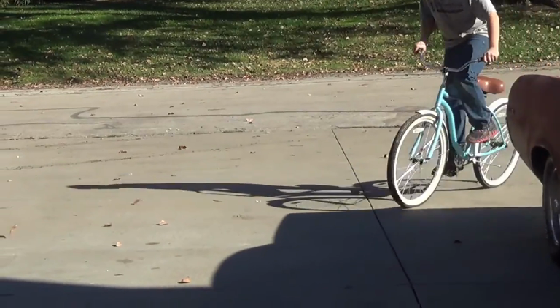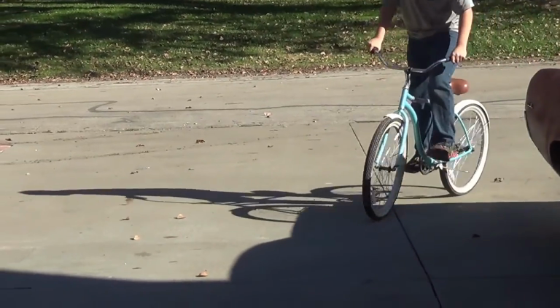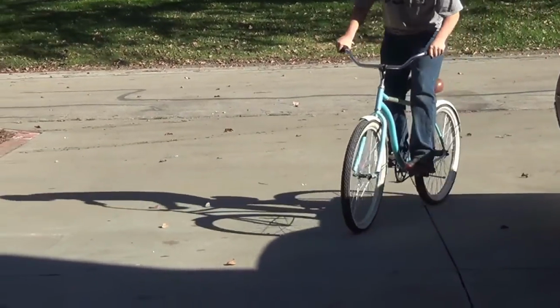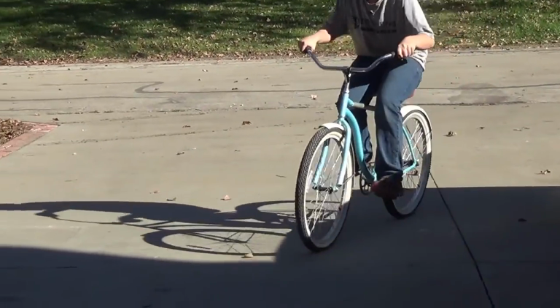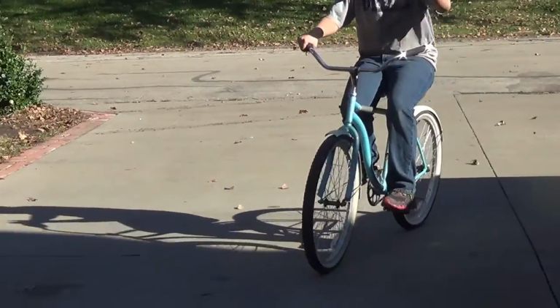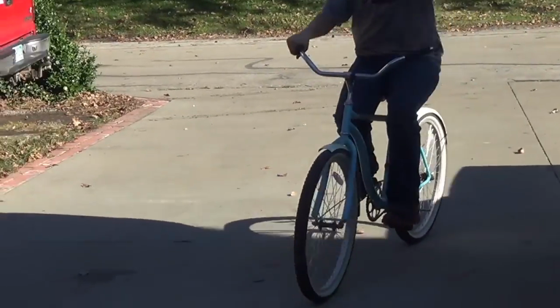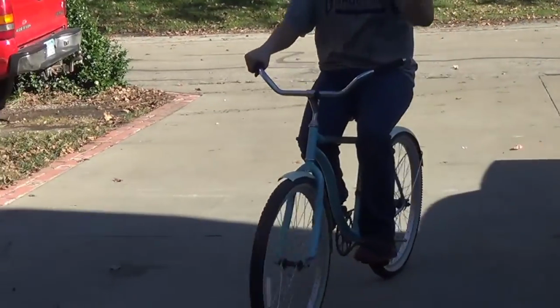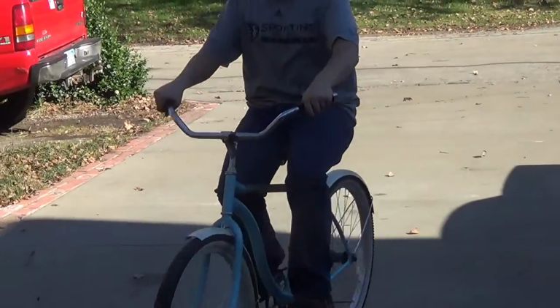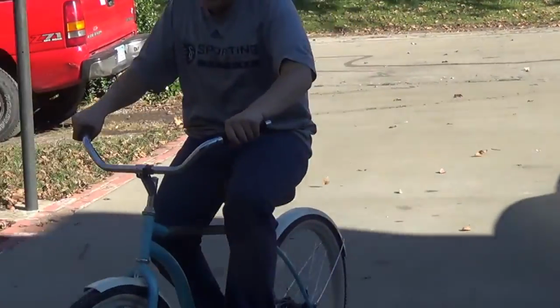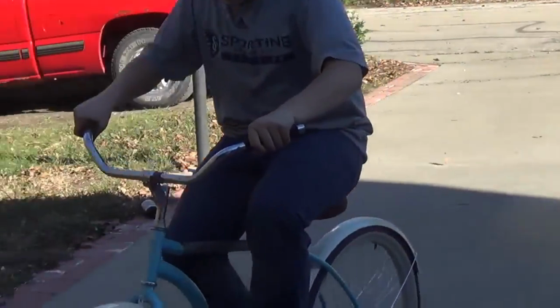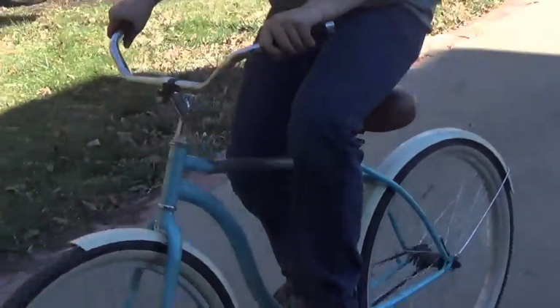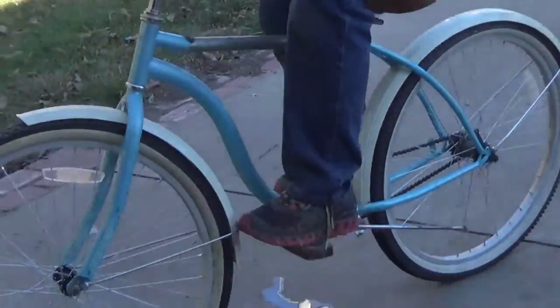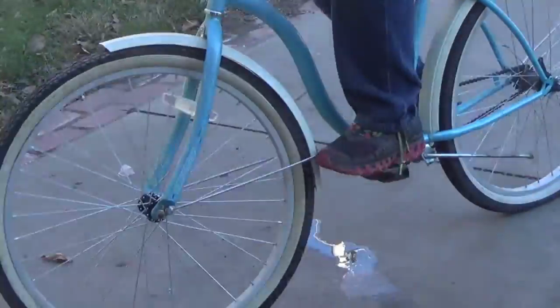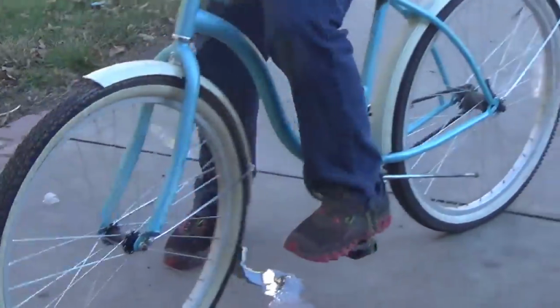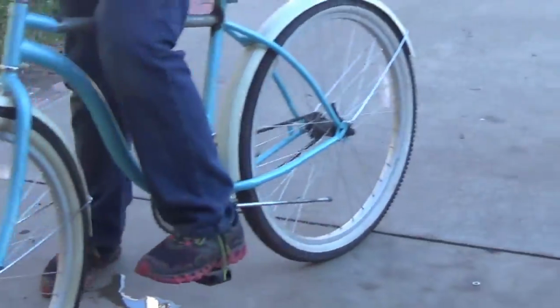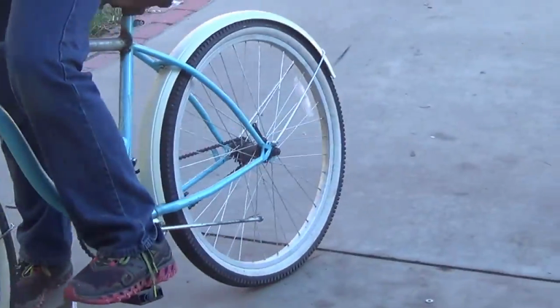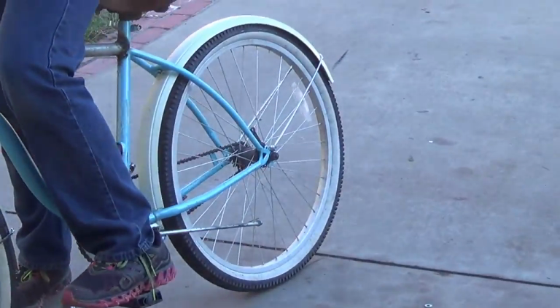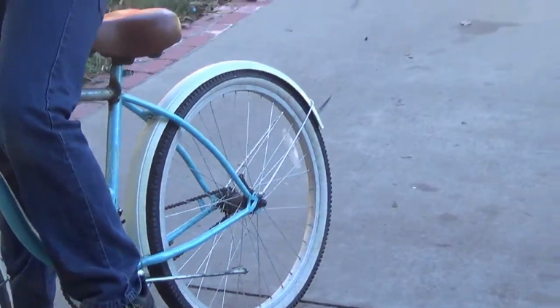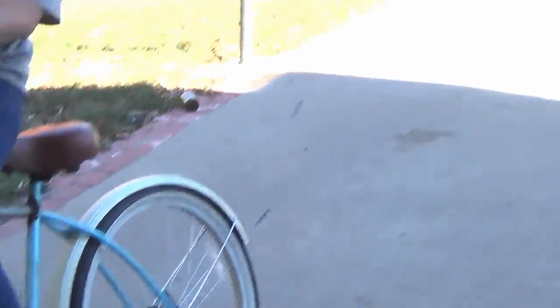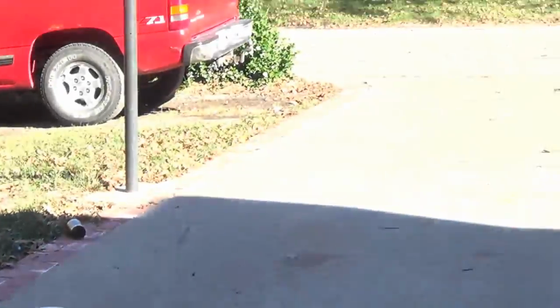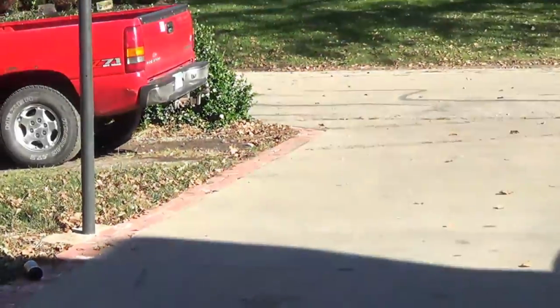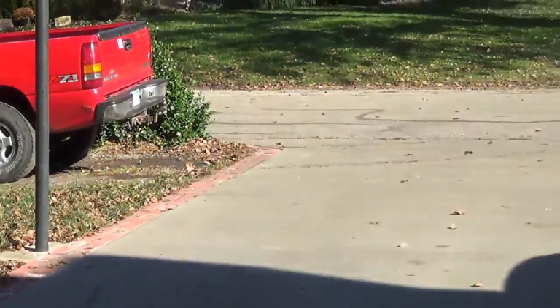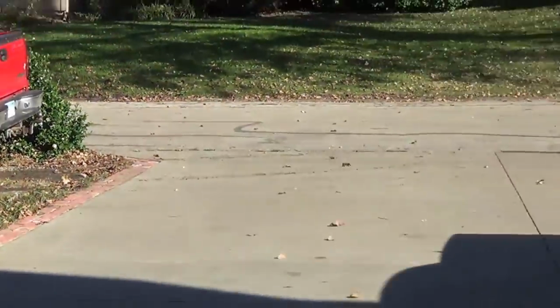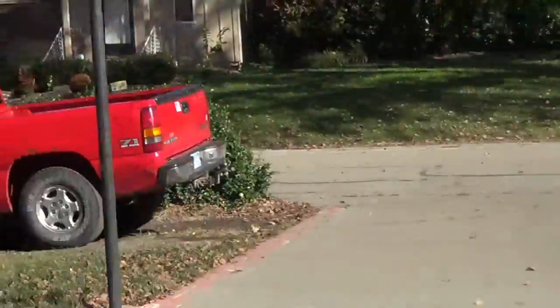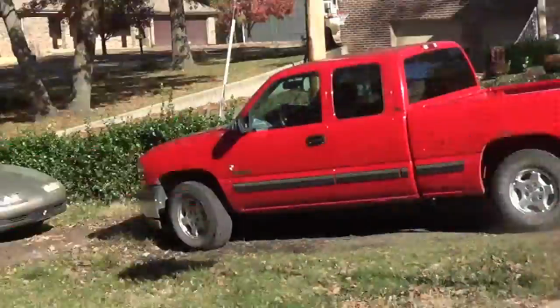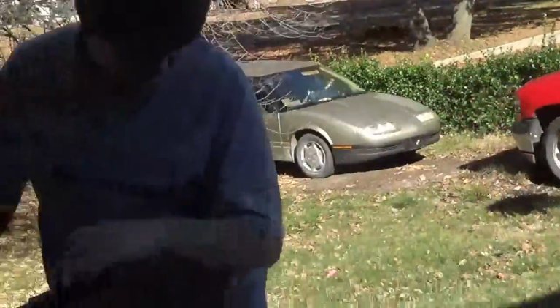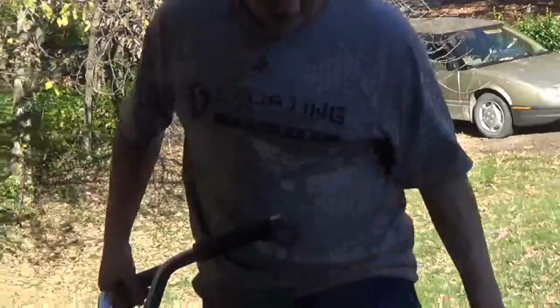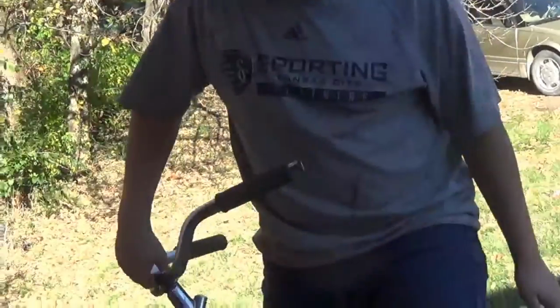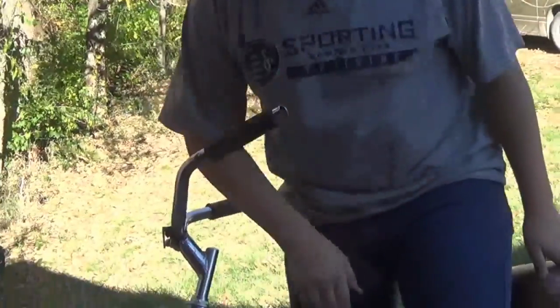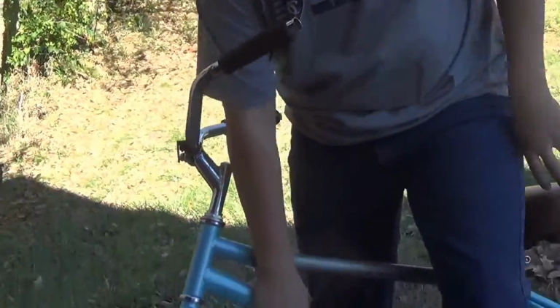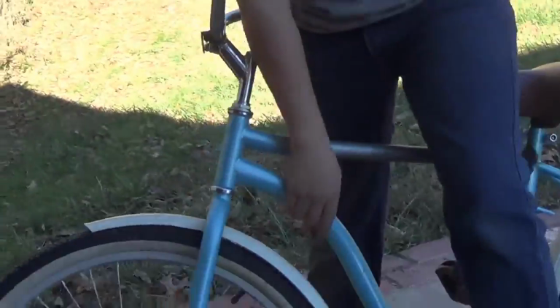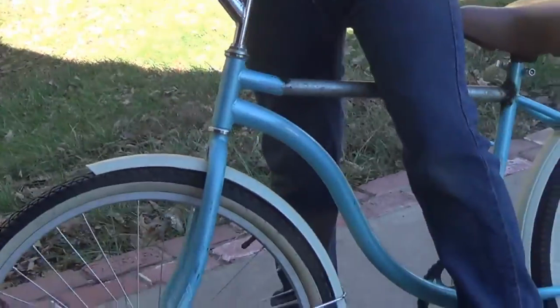Working pretty good. Test out the brakes. Looks like everything is working how it should, so now we can start mounting the engine in it.